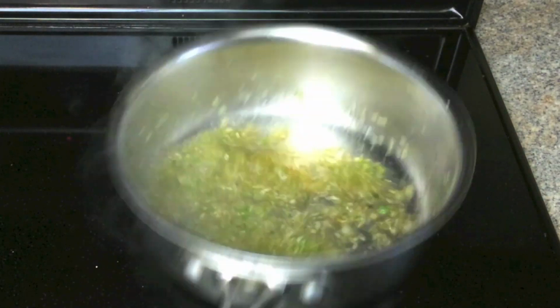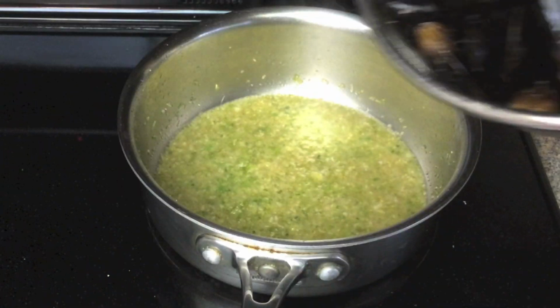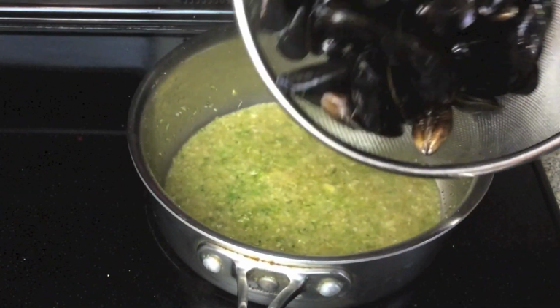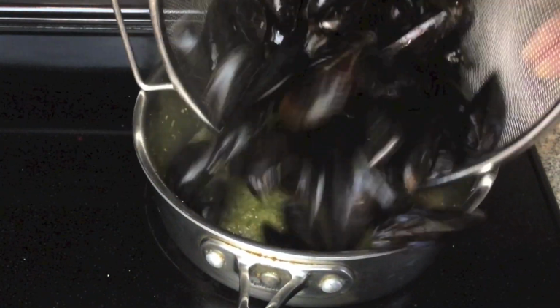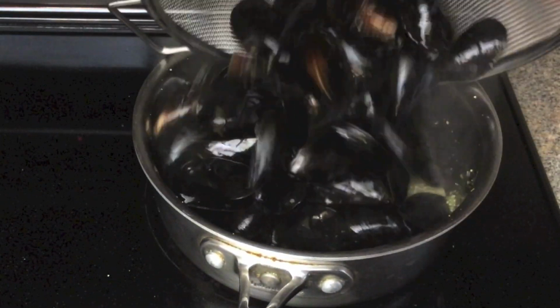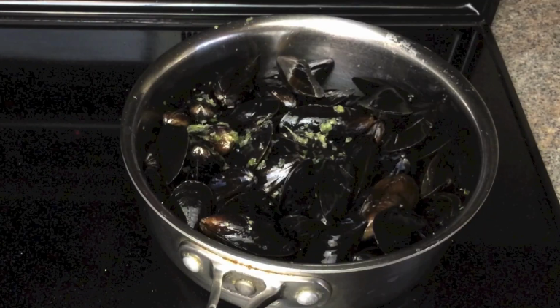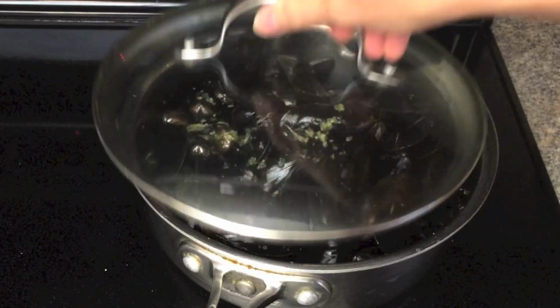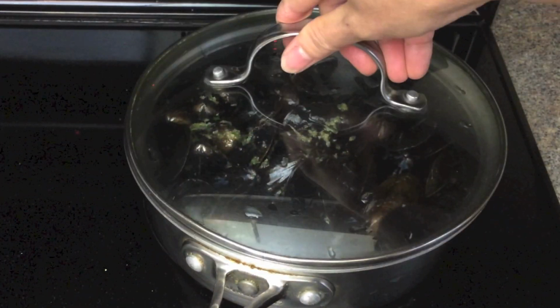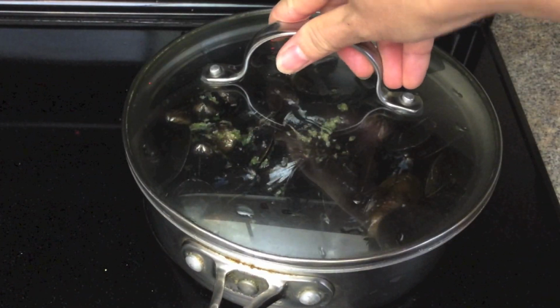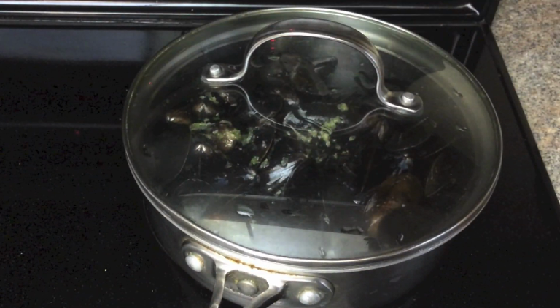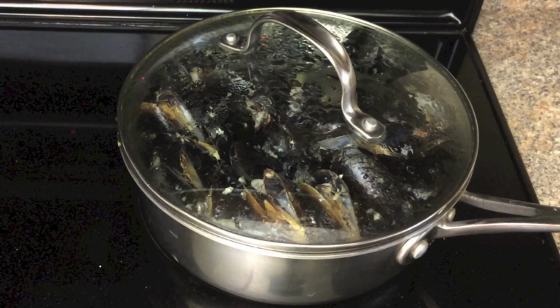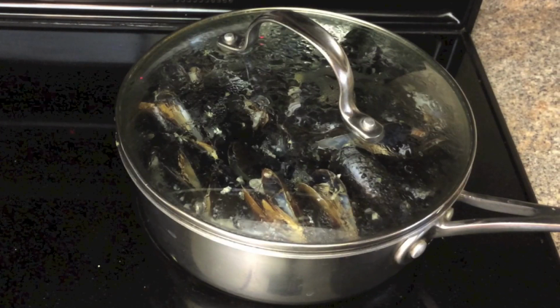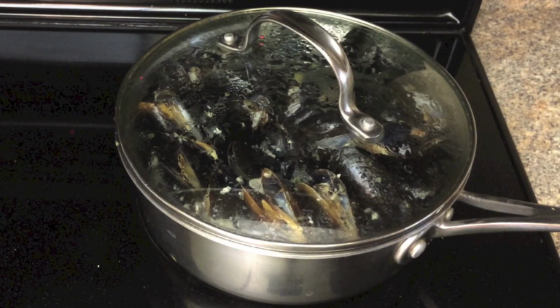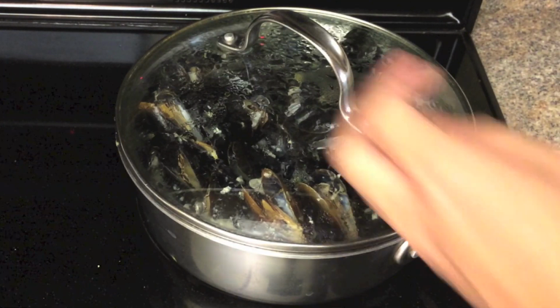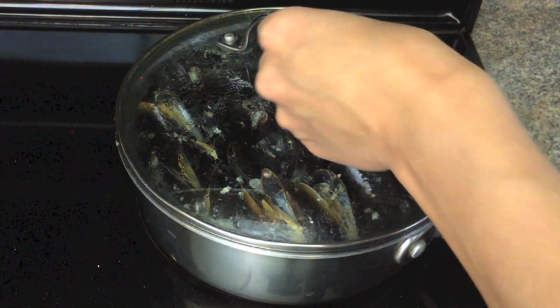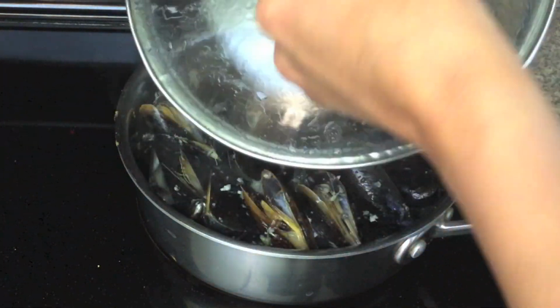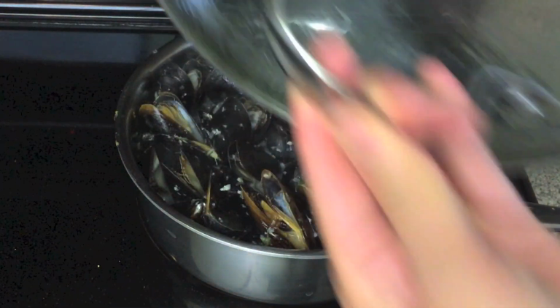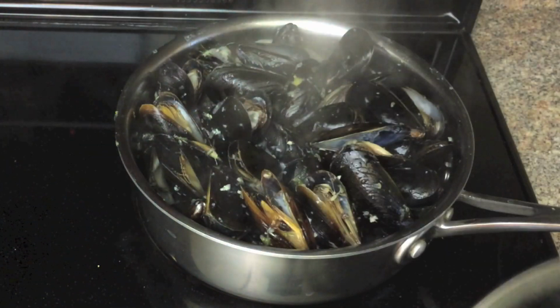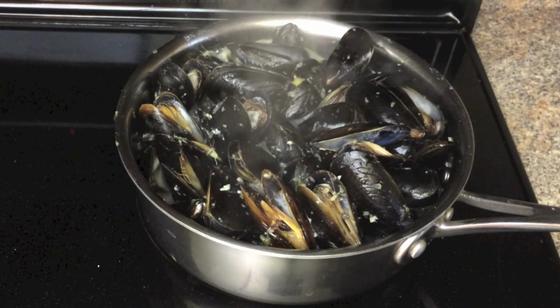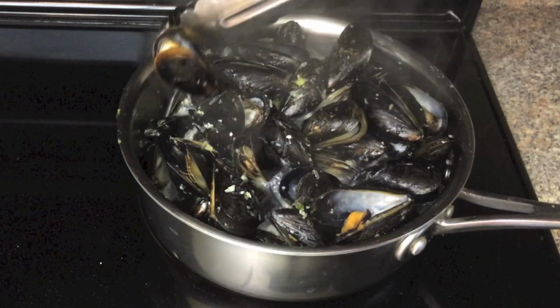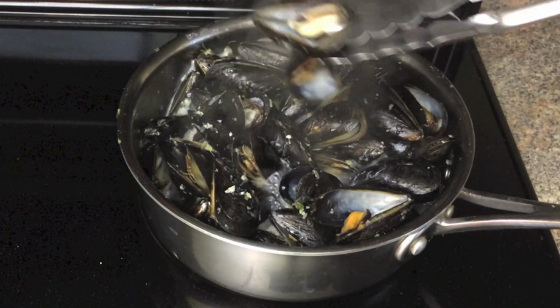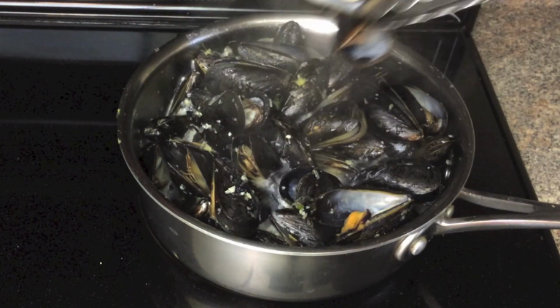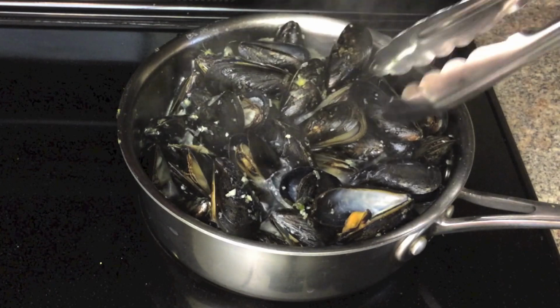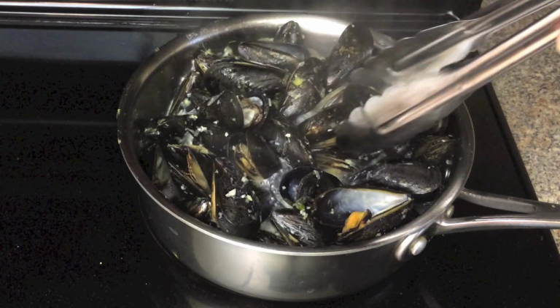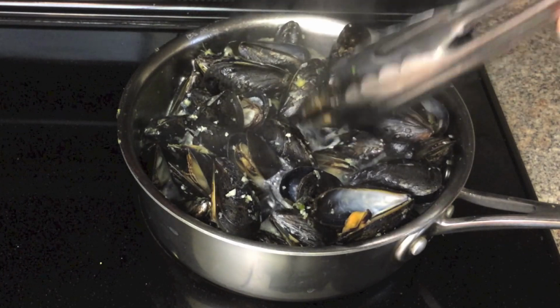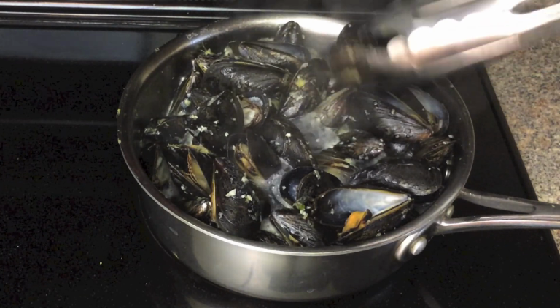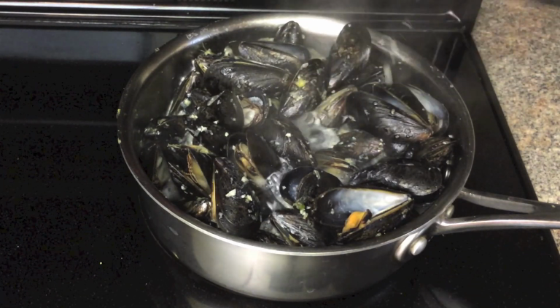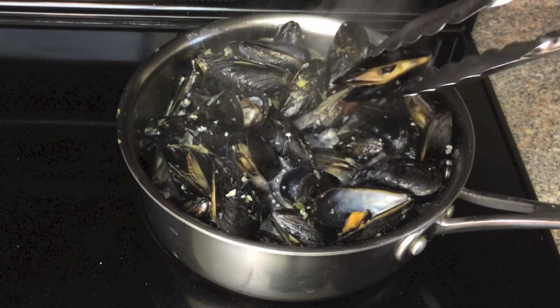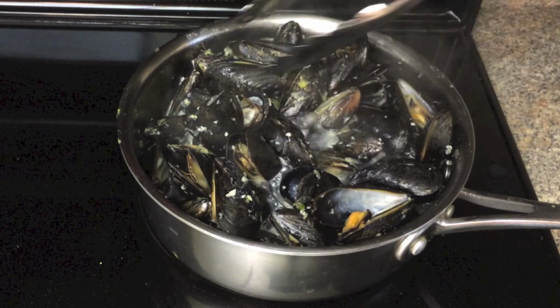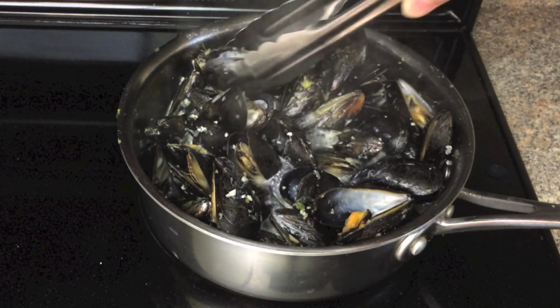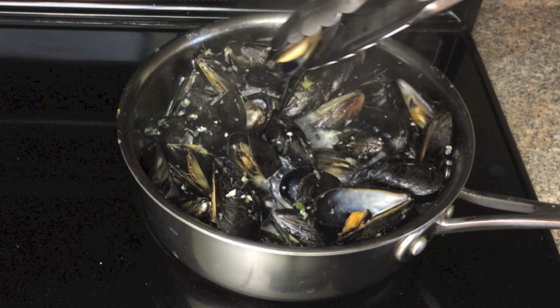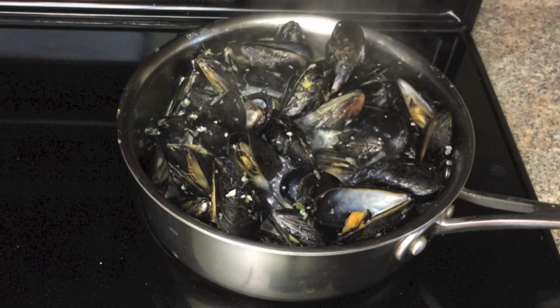Add the mussels. Cover and cook for 5 minutes or until the mussels are opened. Take the mussels out.